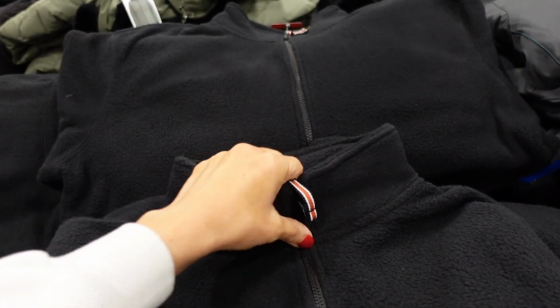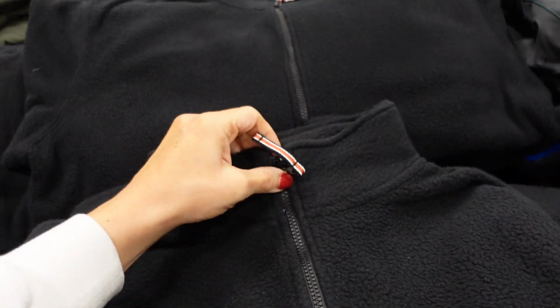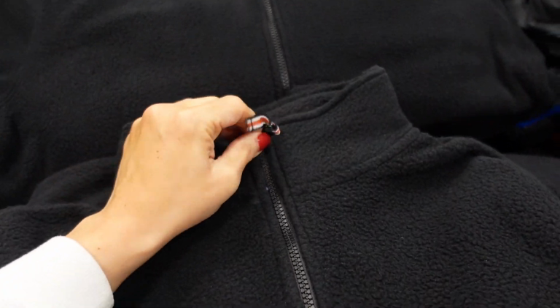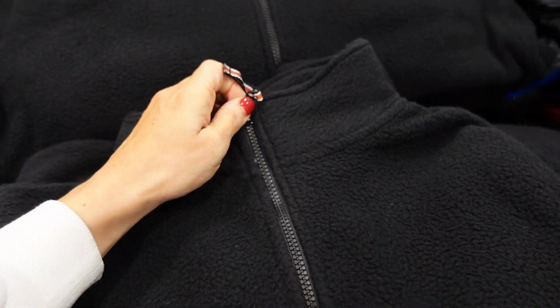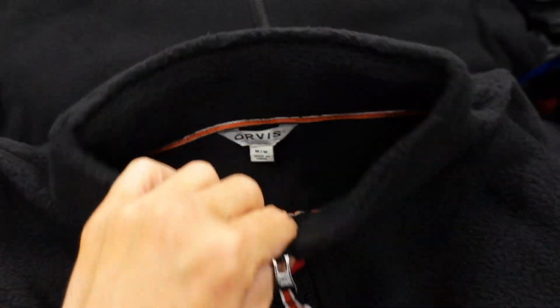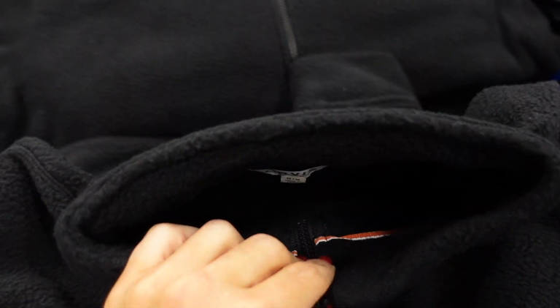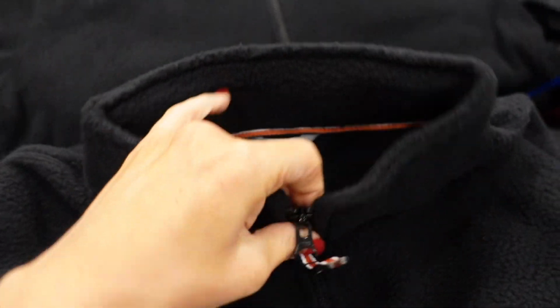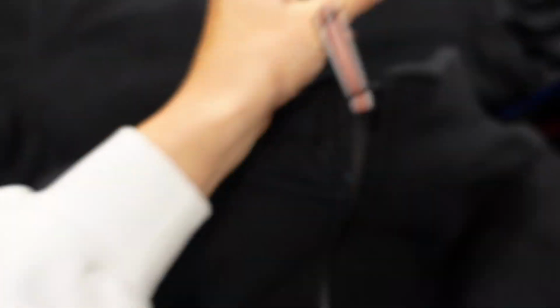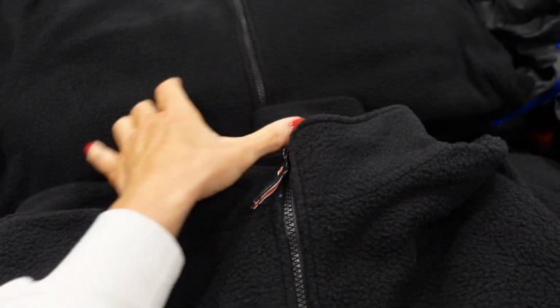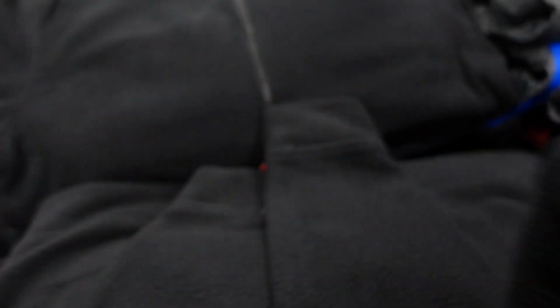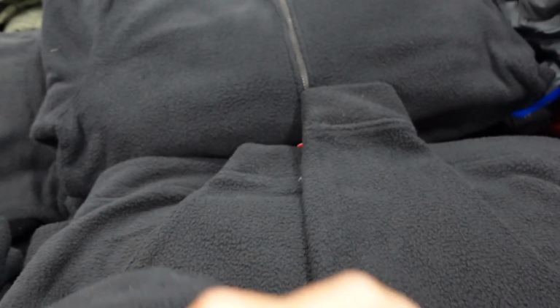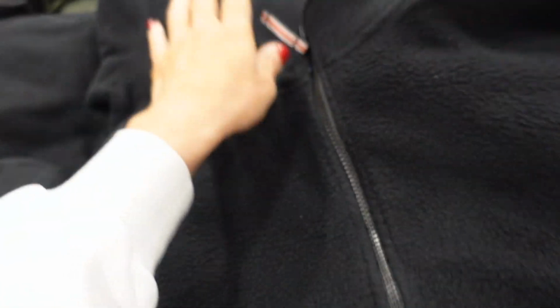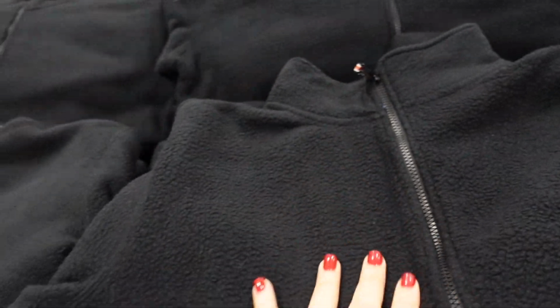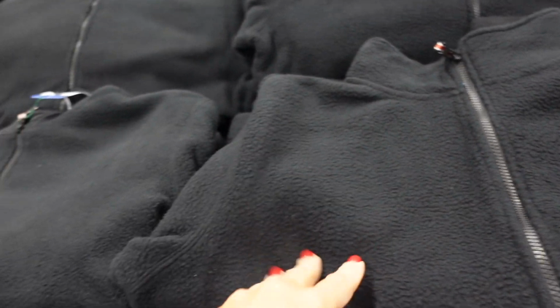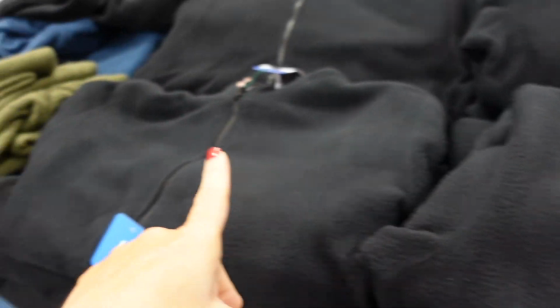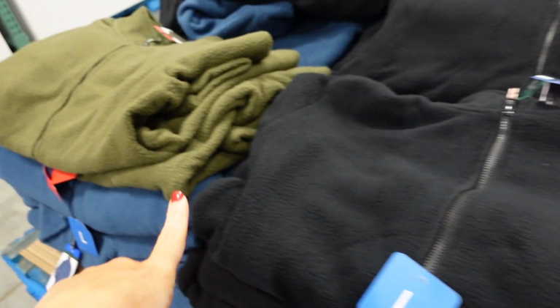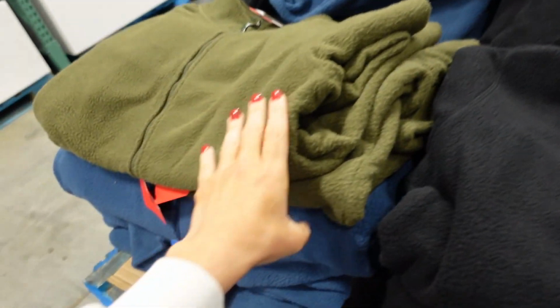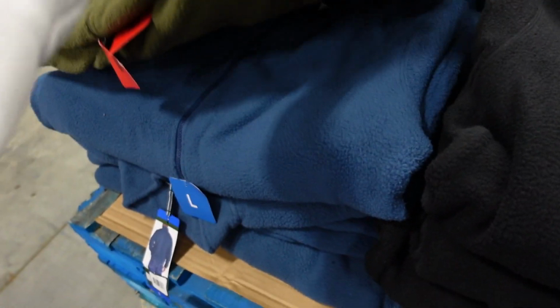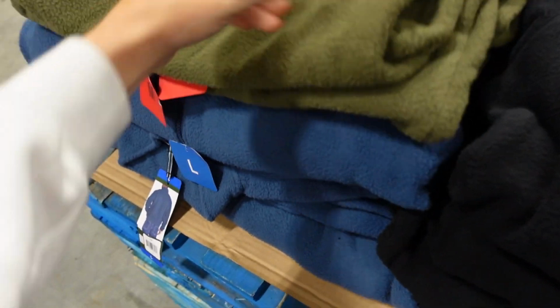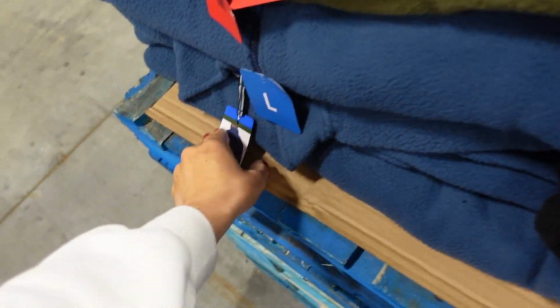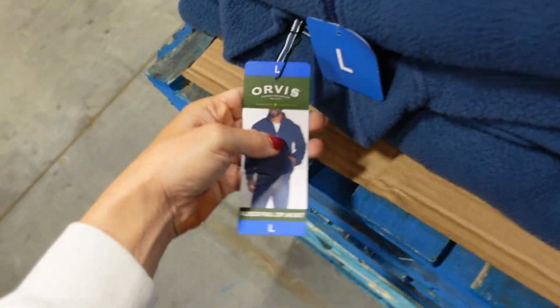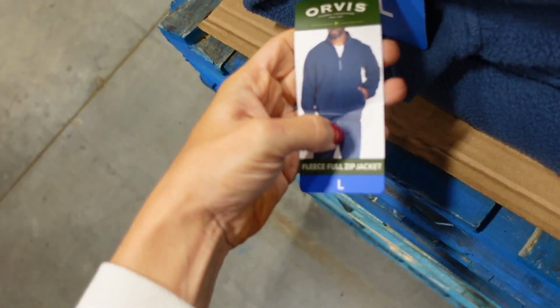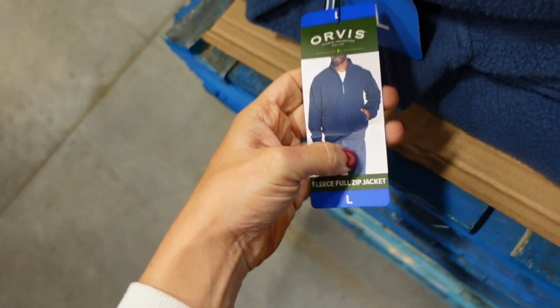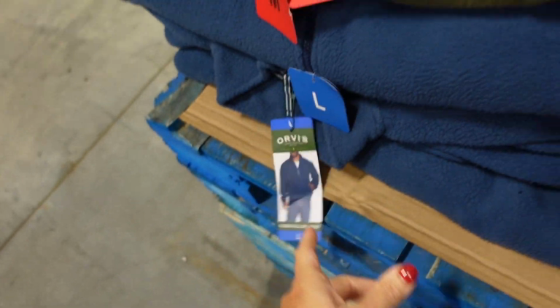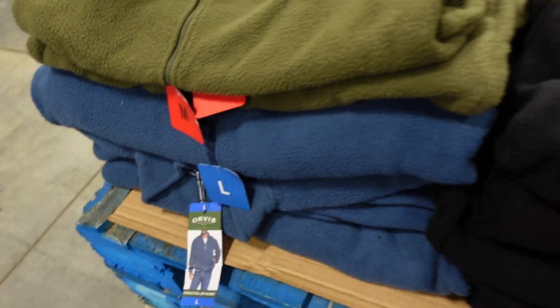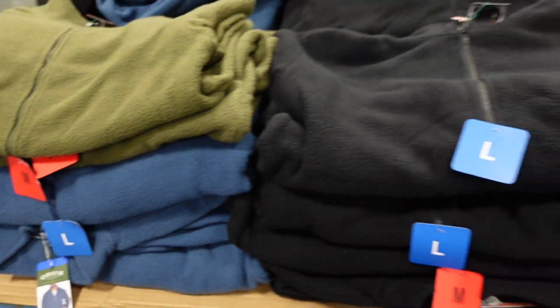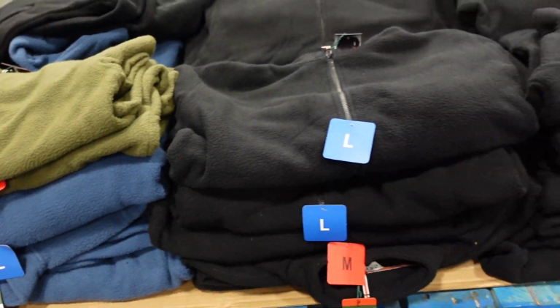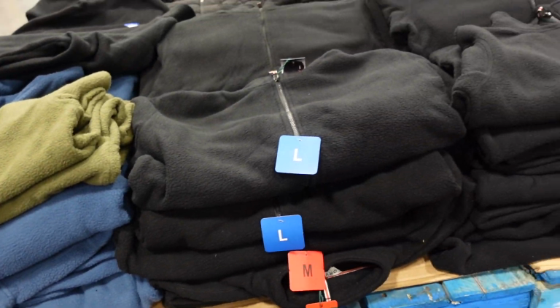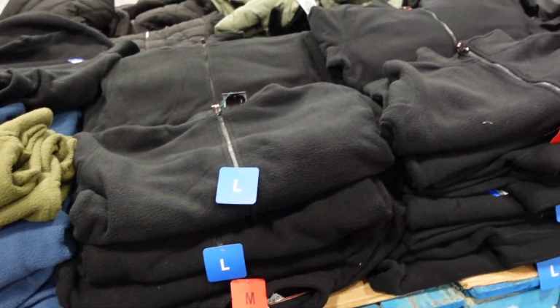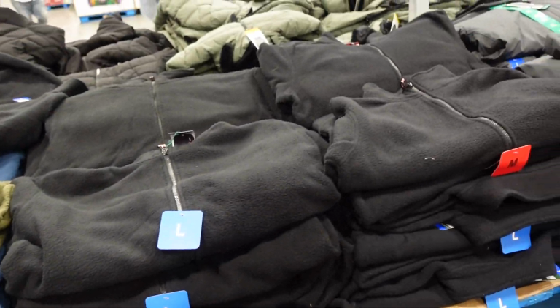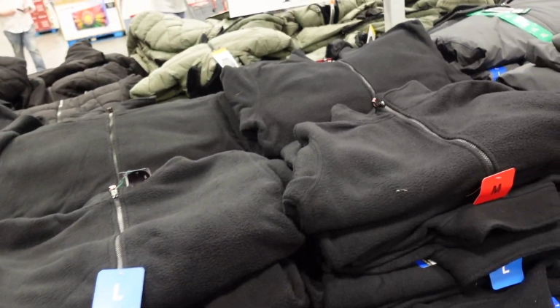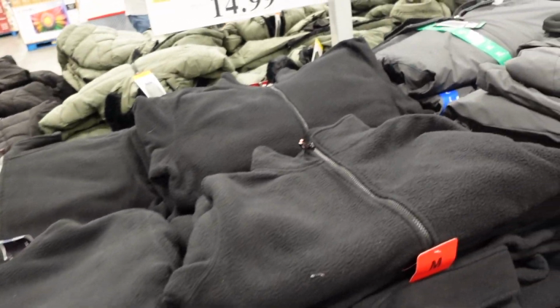Service fleece for men are on sale this week. They have that mock neck when zipped all the way up, with a banded wrist, relaxed fit. Available in black, green, and blue. Down to $14.99, regularly $19.99.